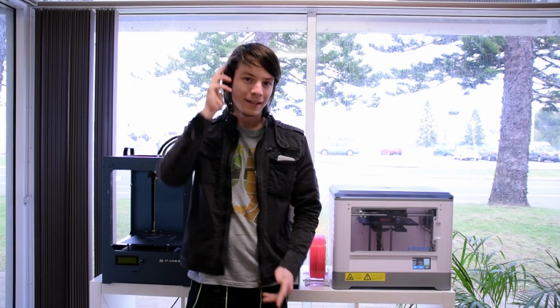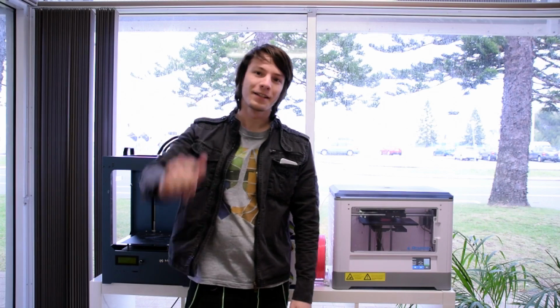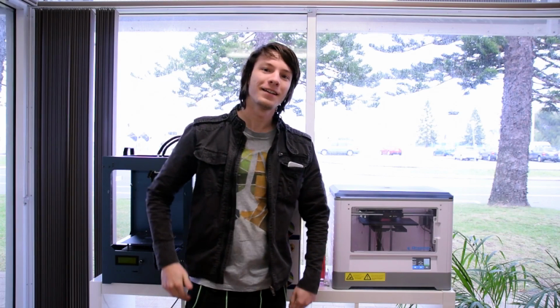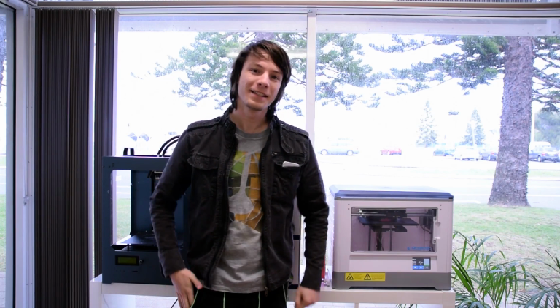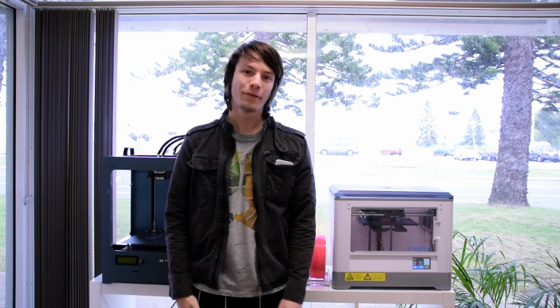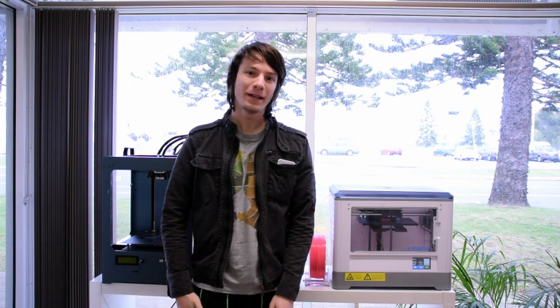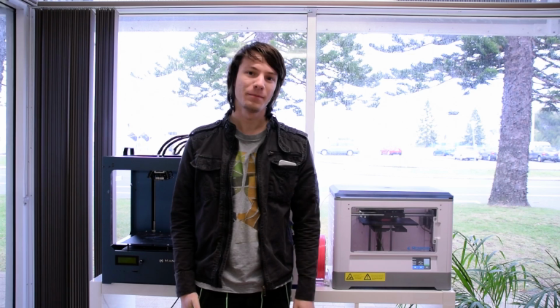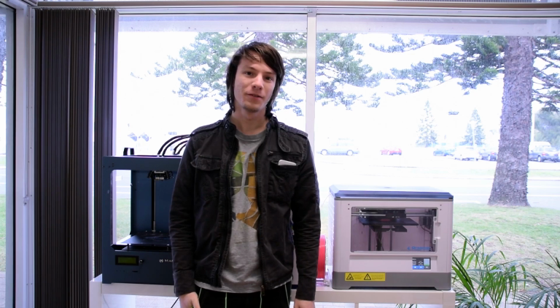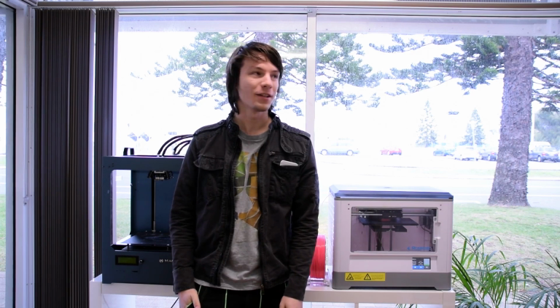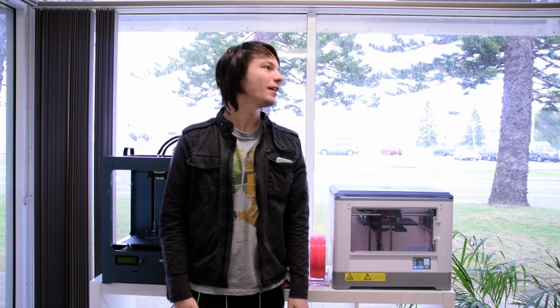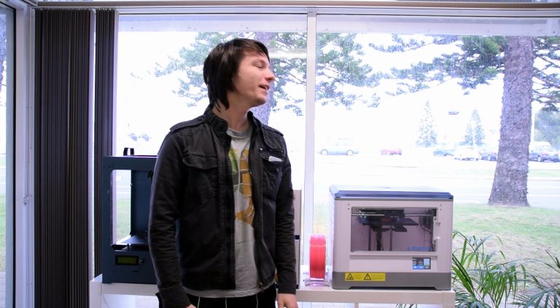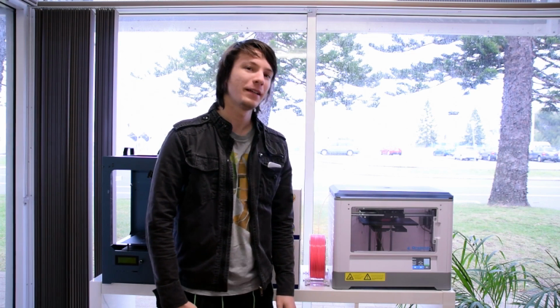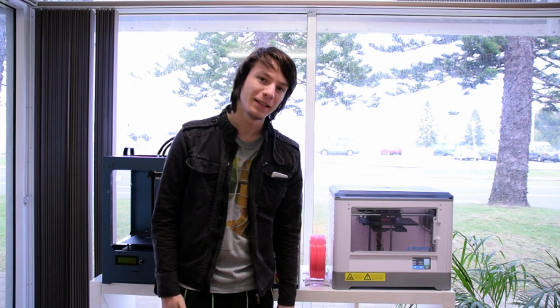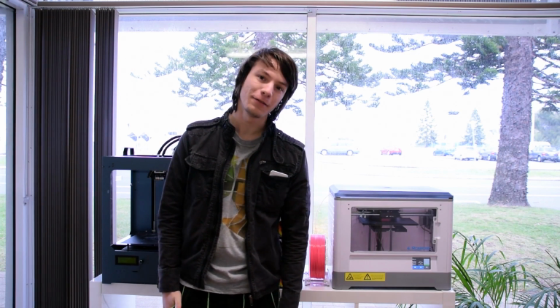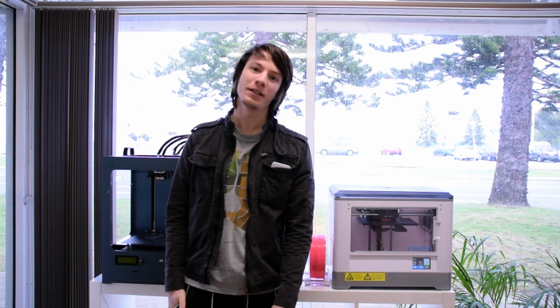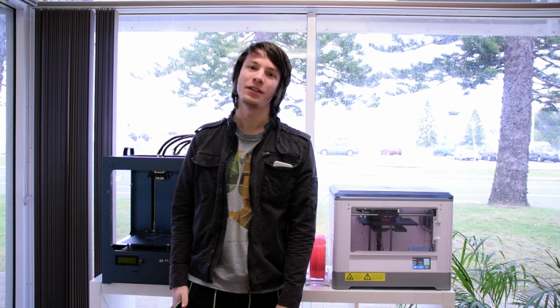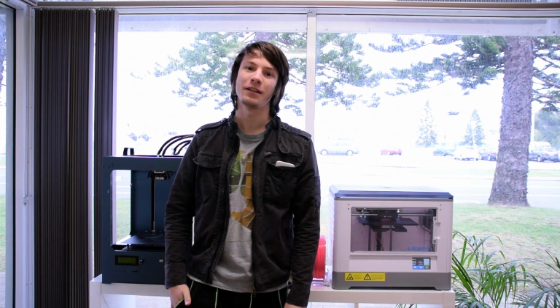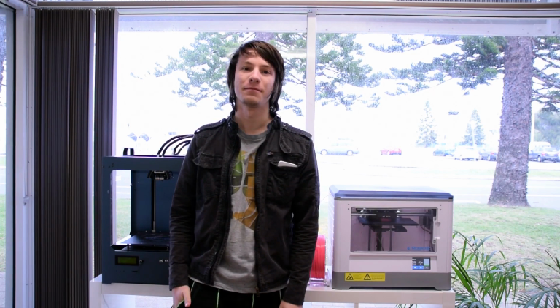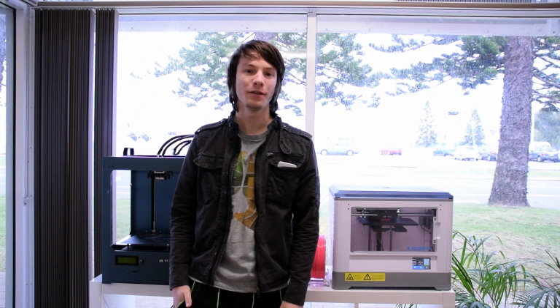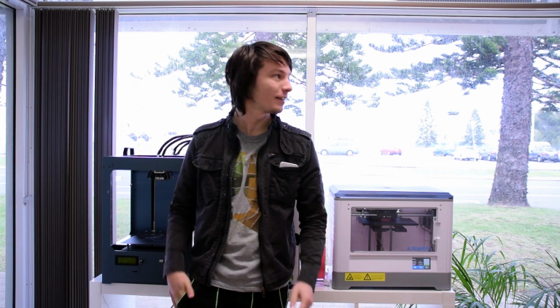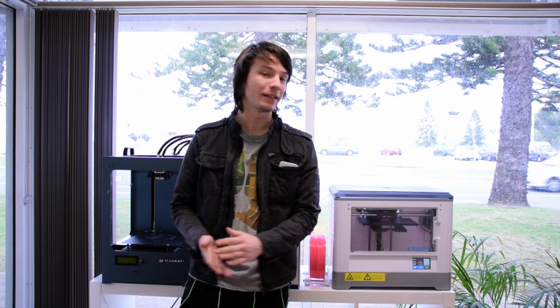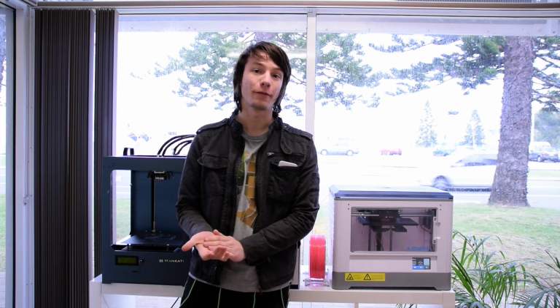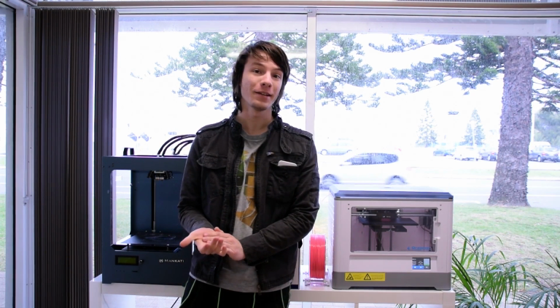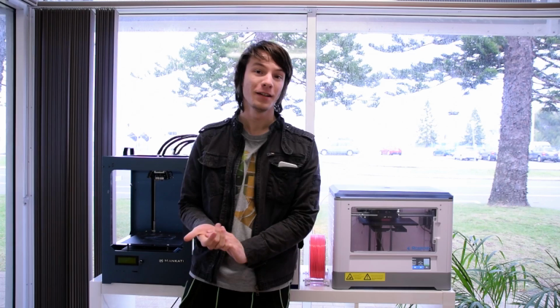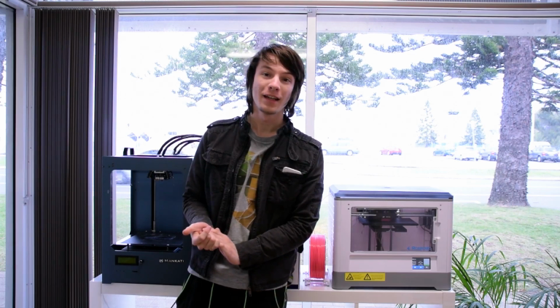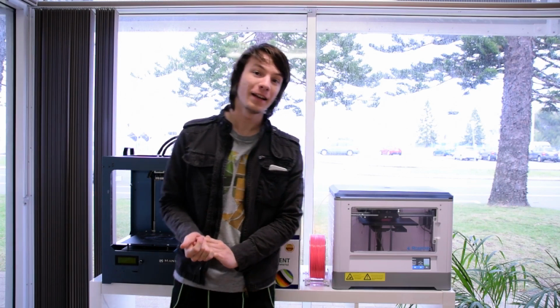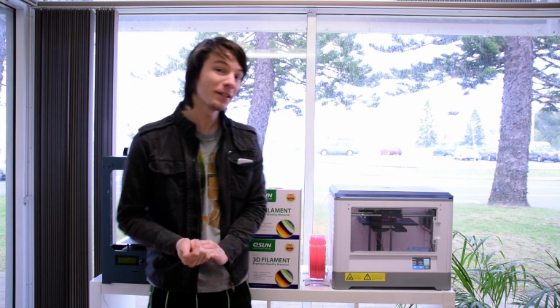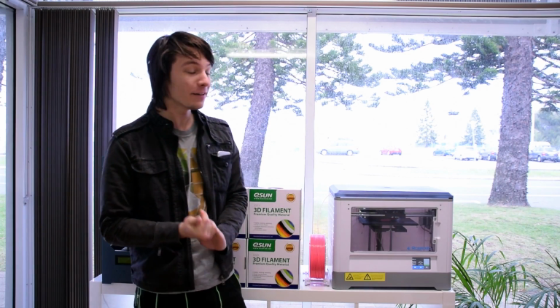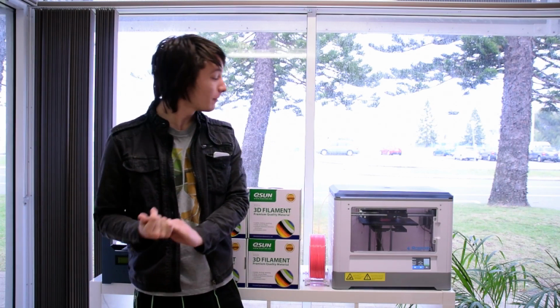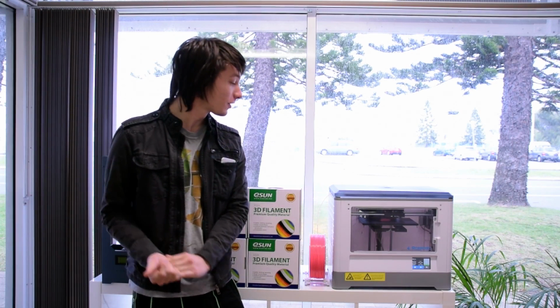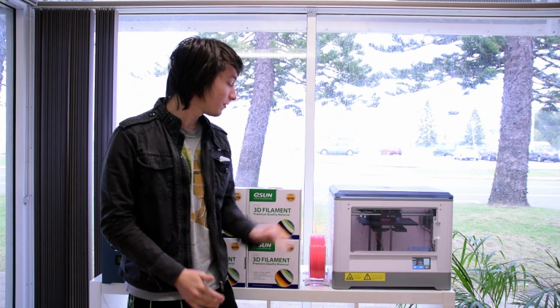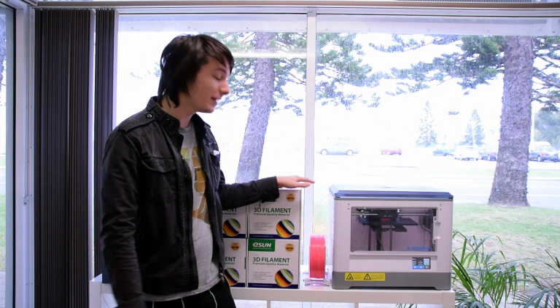How's it going guys? Angus here from Makers Muse. I am in the 3D printing studio in Perth down here in Fremantle, and the reason I'm here is I wanted to show you this.